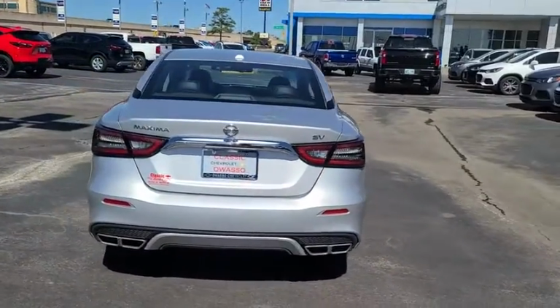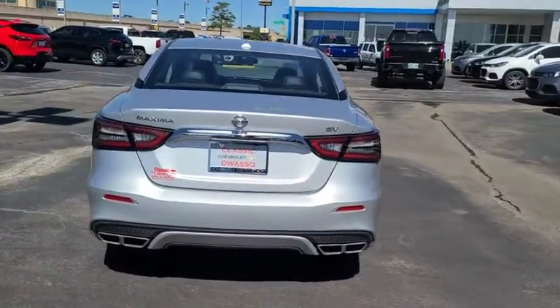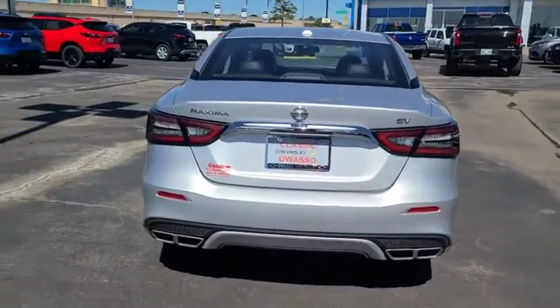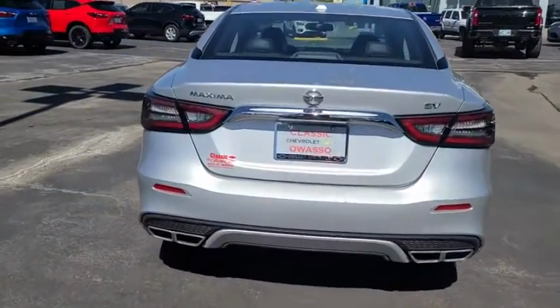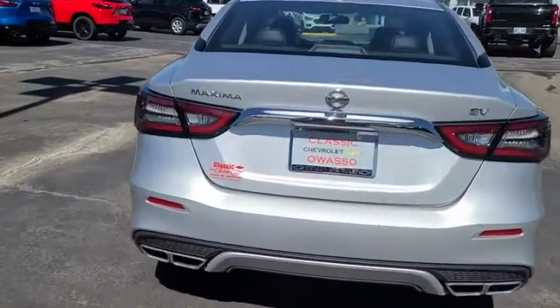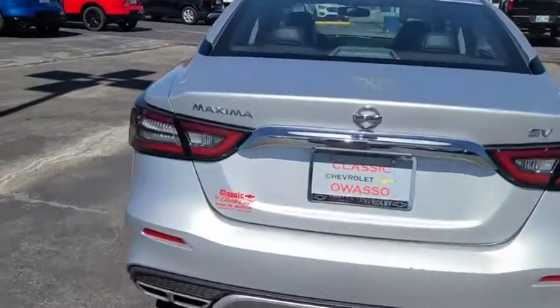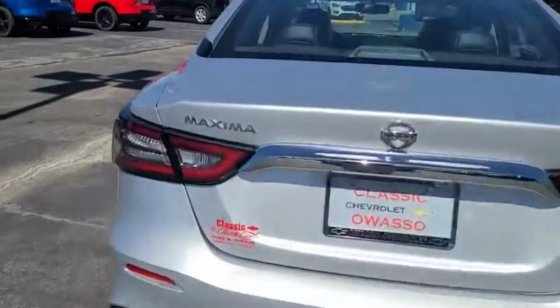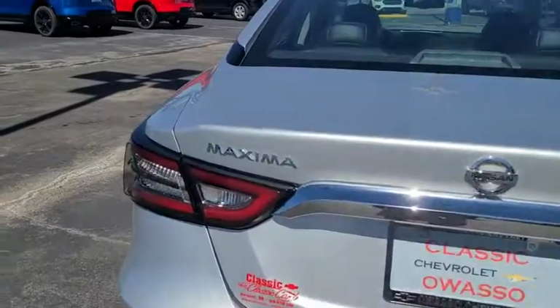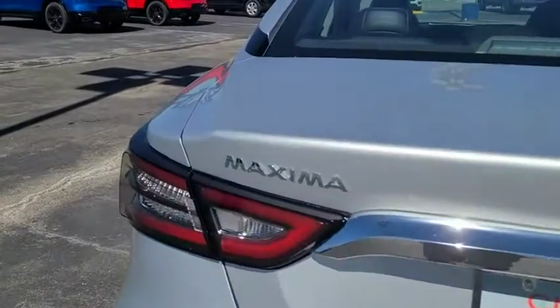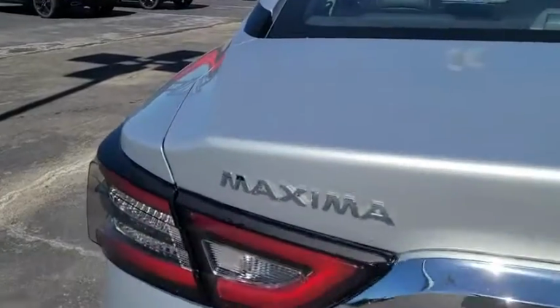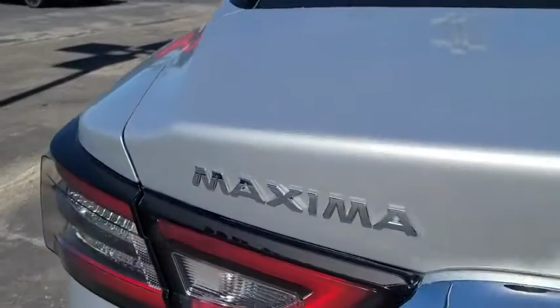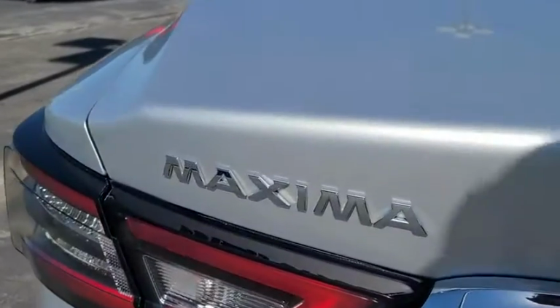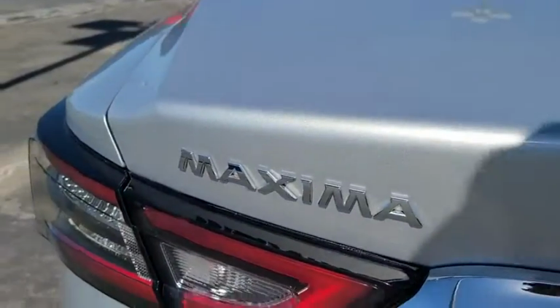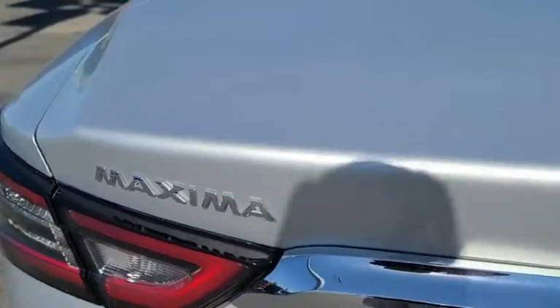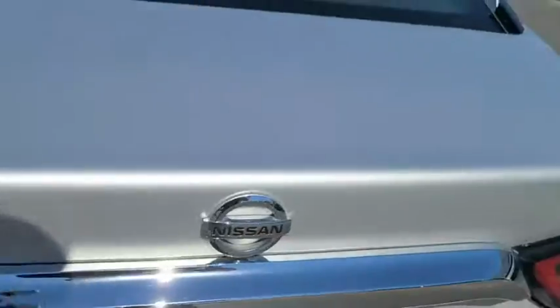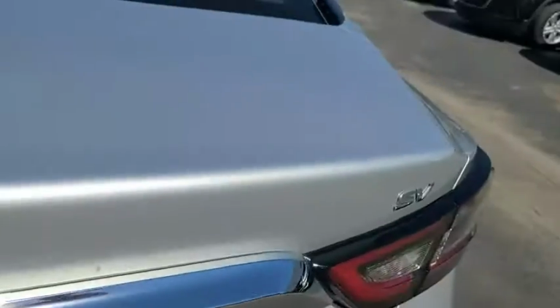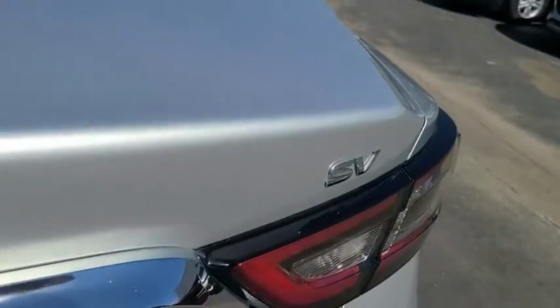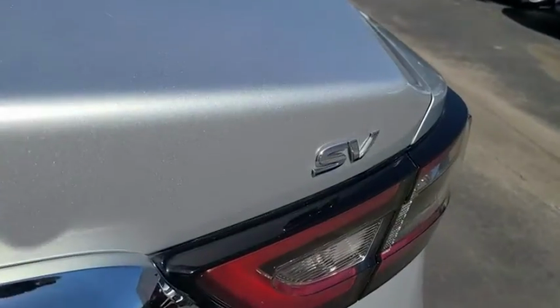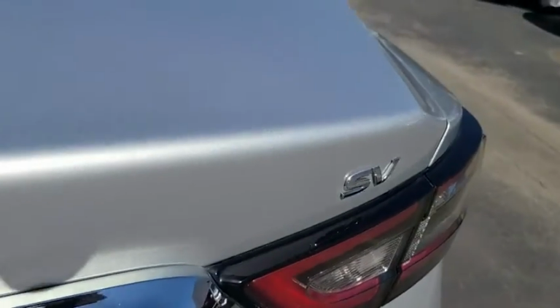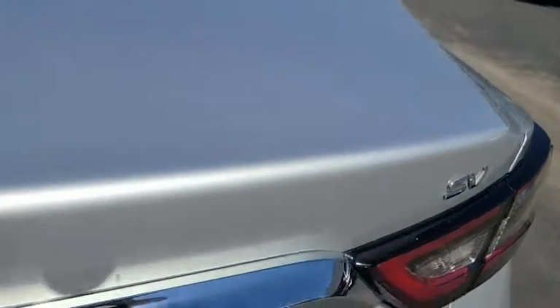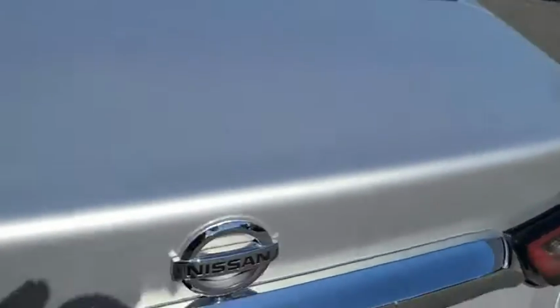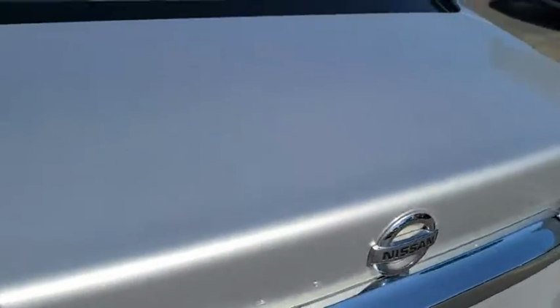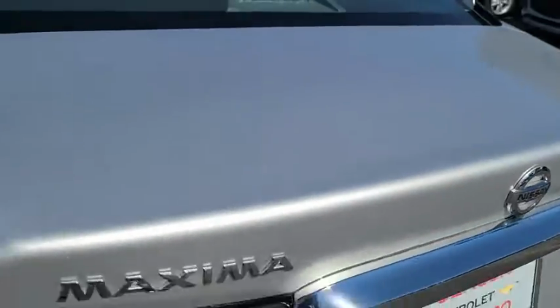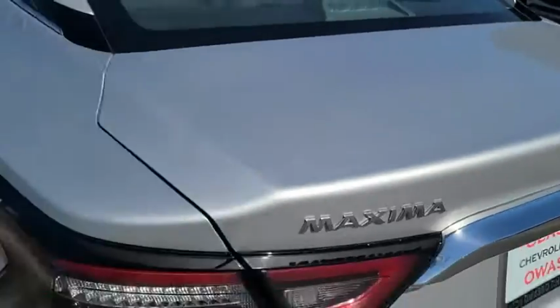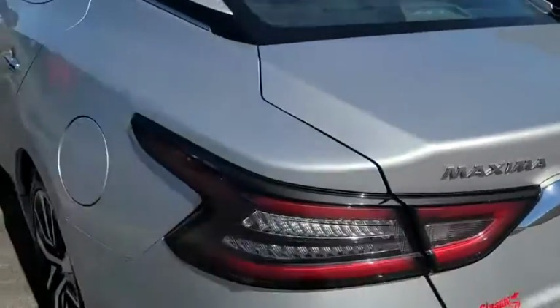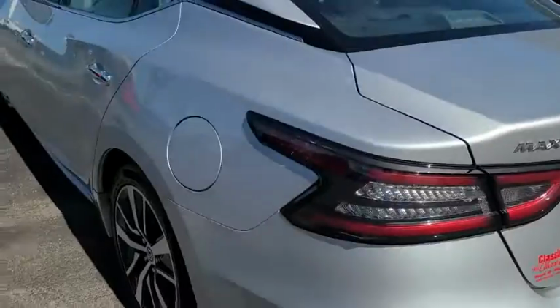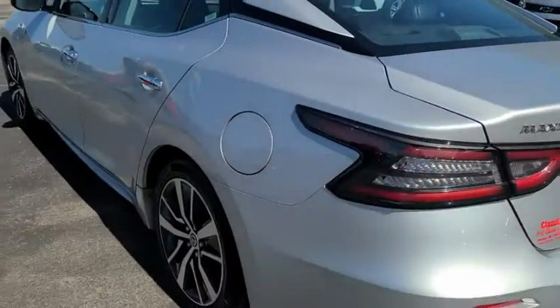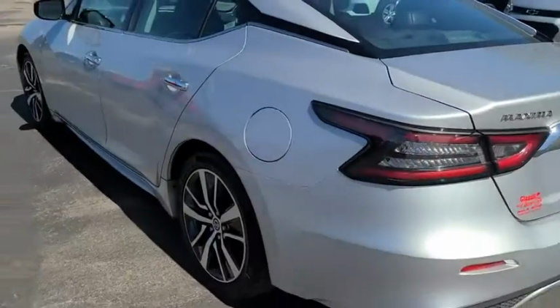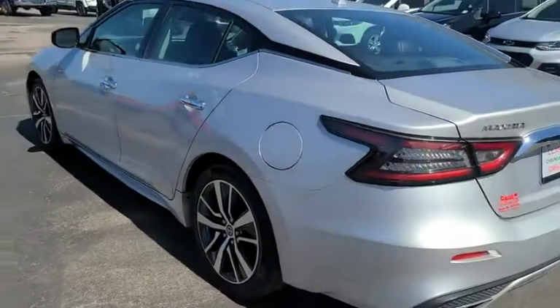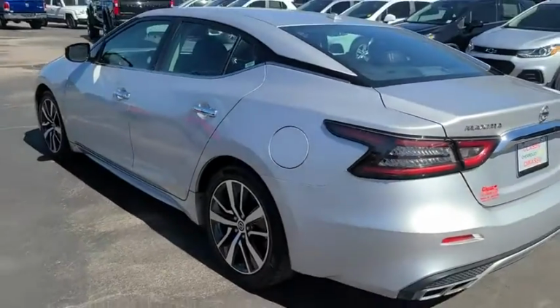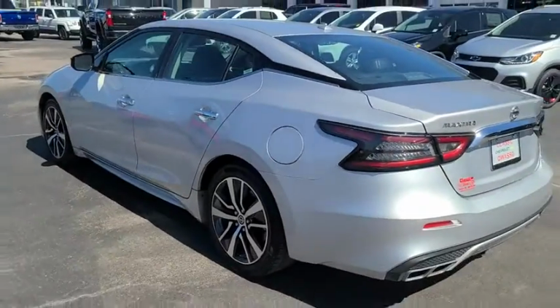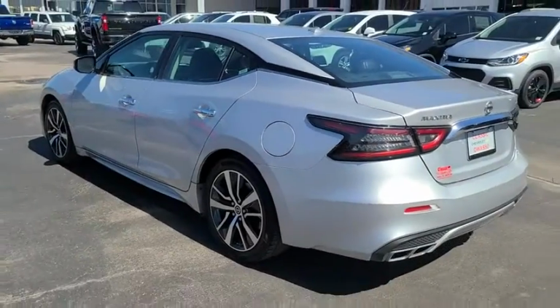This vehicle has less than 40,000 miles. Here are some of this vehicle's great options: backup camera, anti-lock braking system, navigation system.